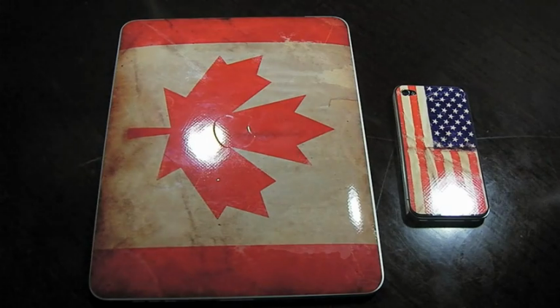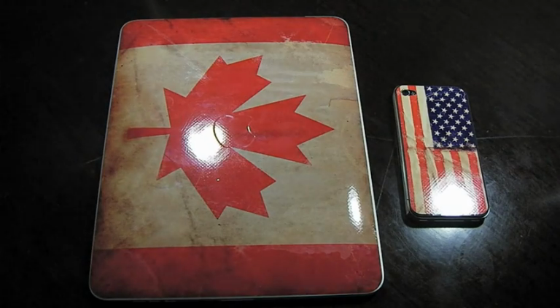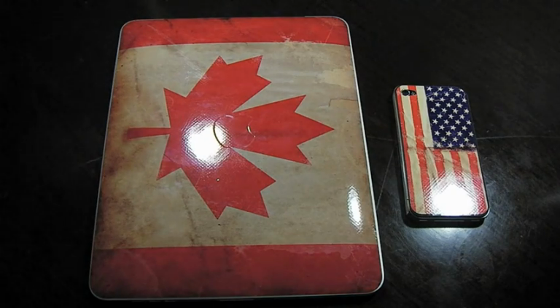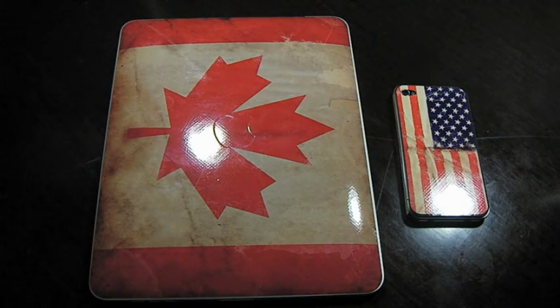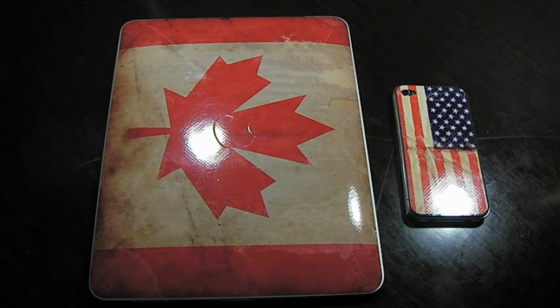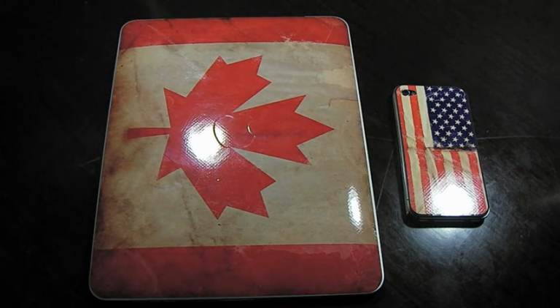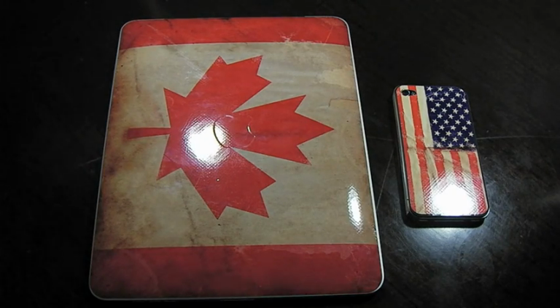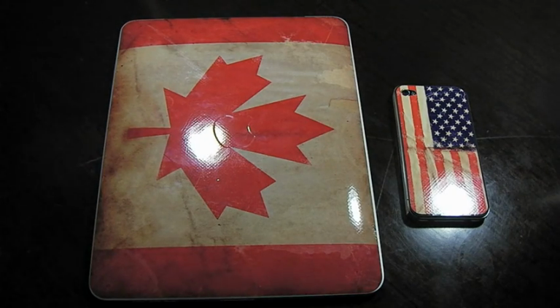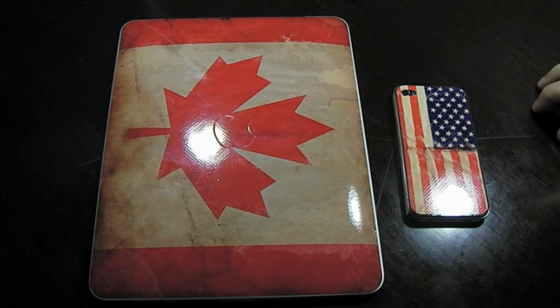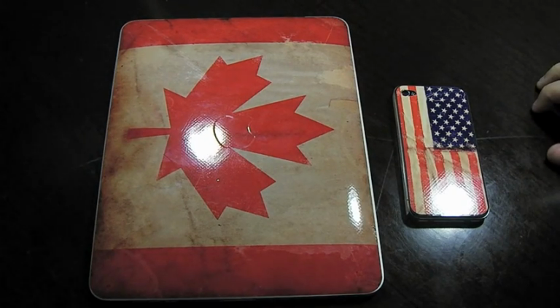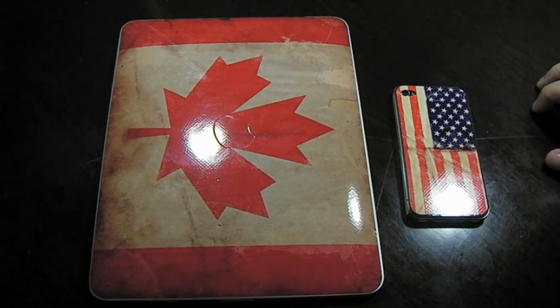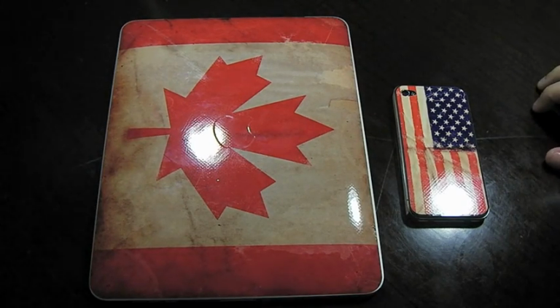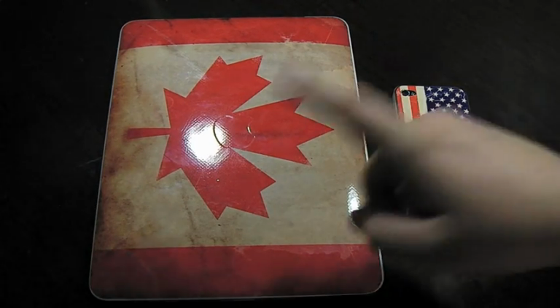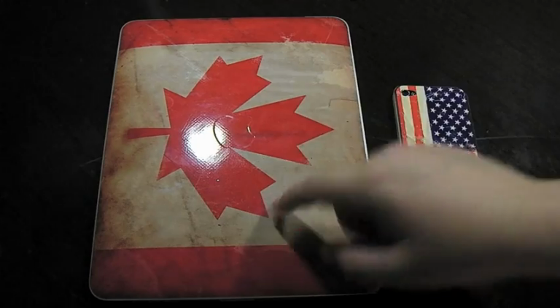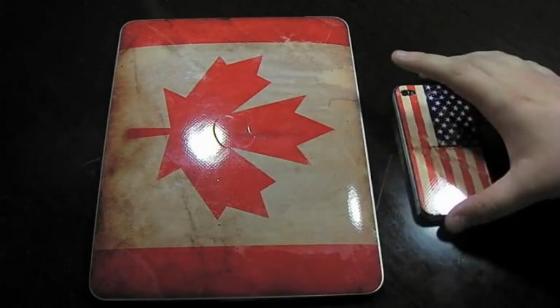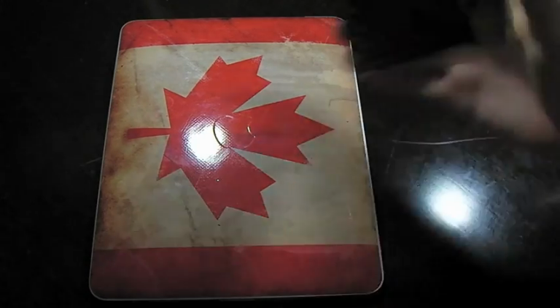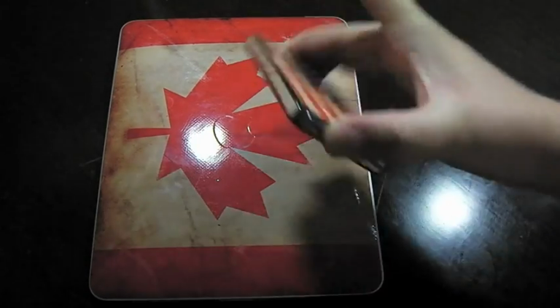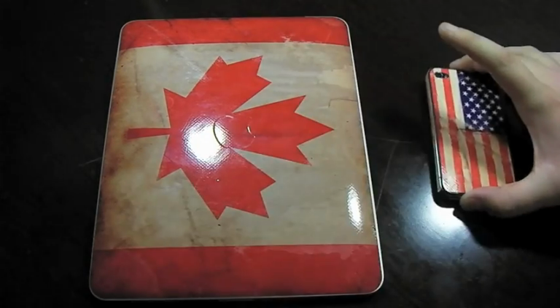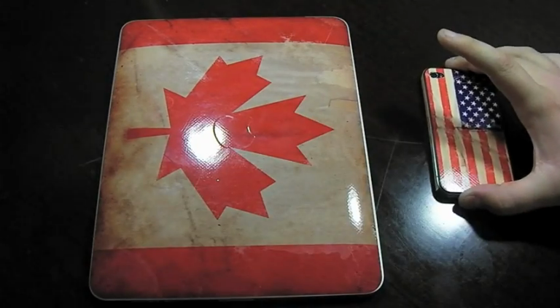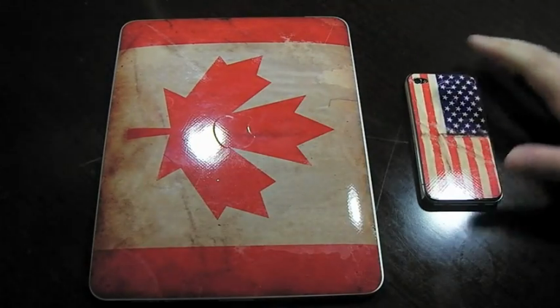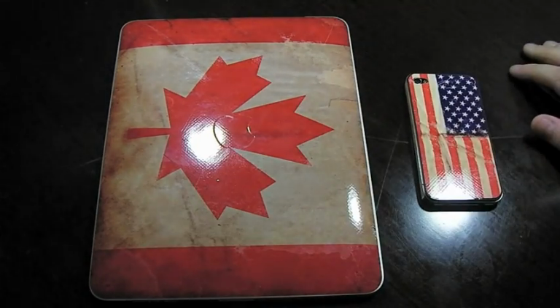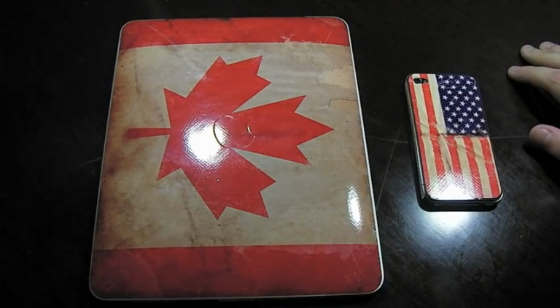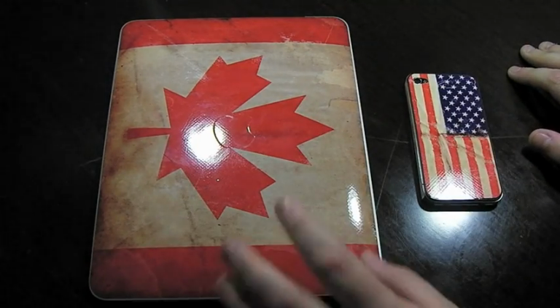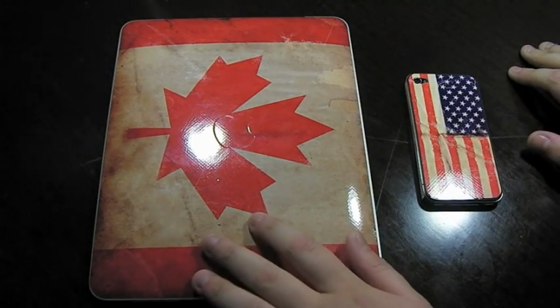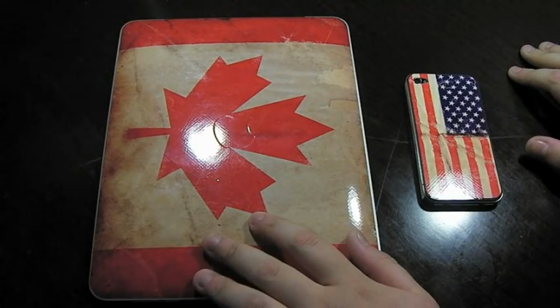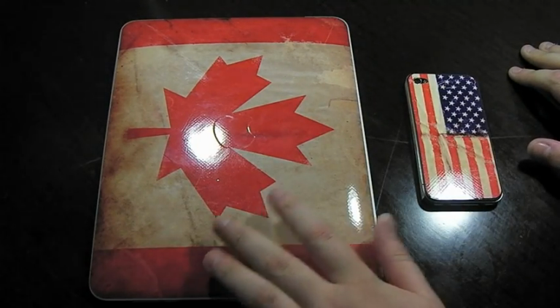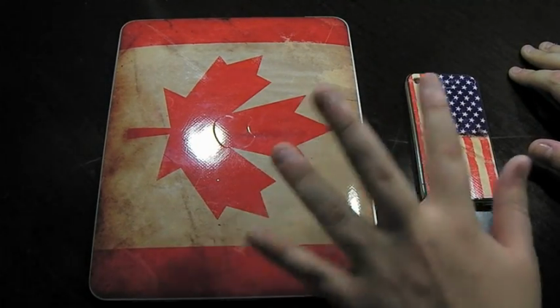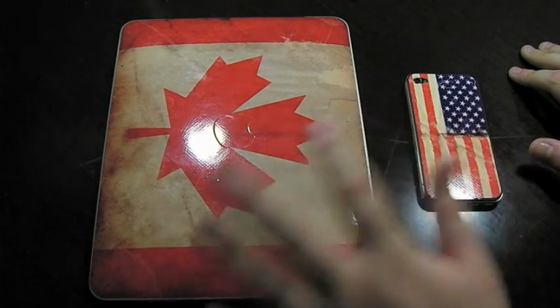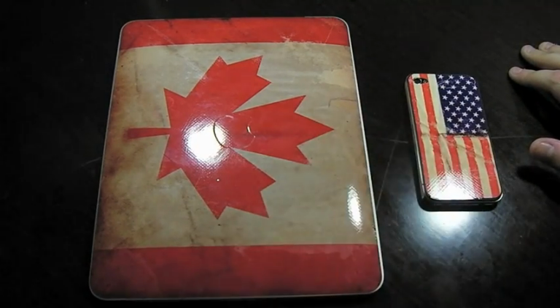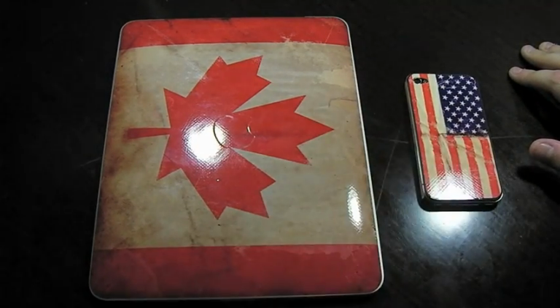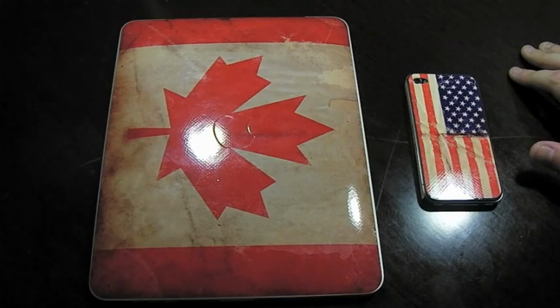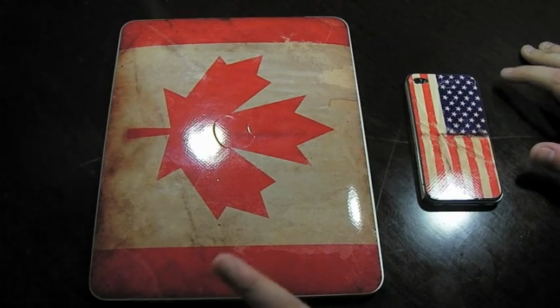Hey guys, this is AppReview. Today we'll be taking a look at Jelloskins for the iPad and the iPhone 4. I'd like to thank the guys over at Jelloskins for sending out both of these products for review.